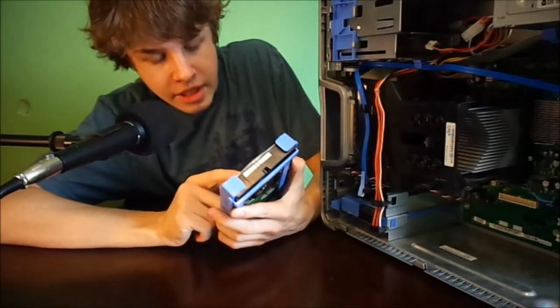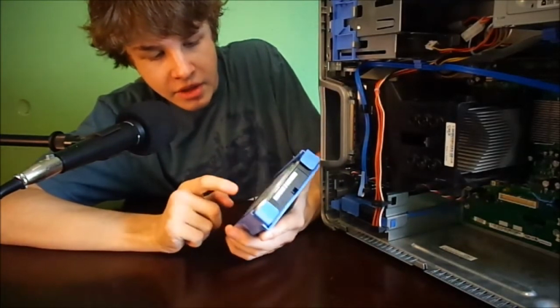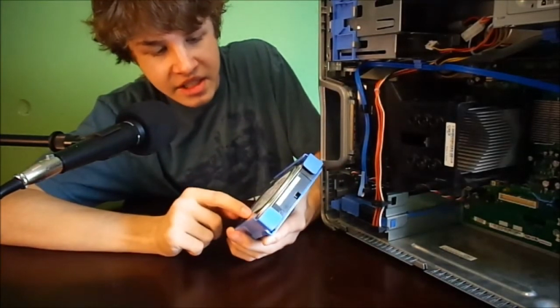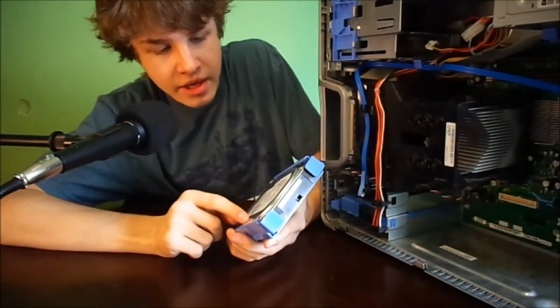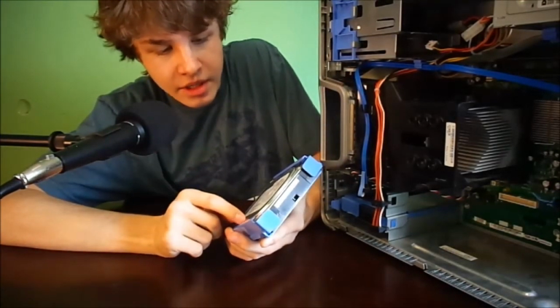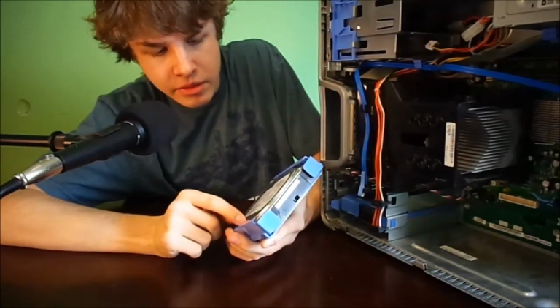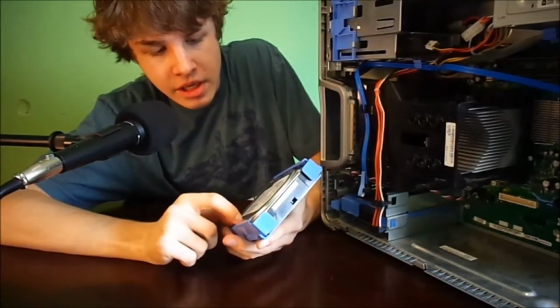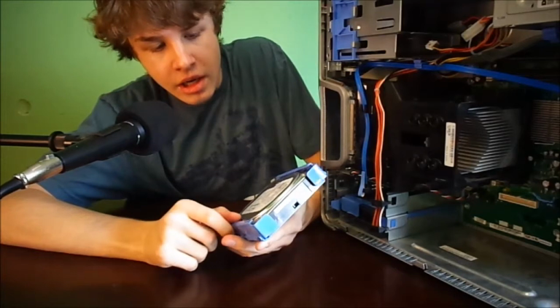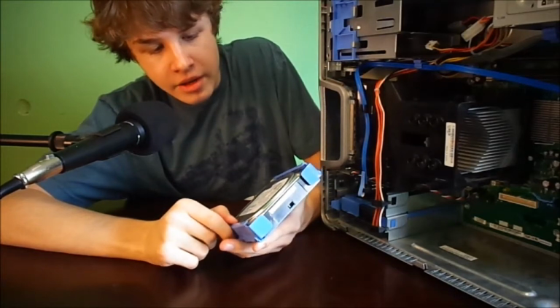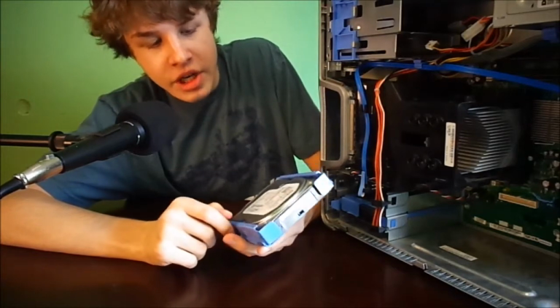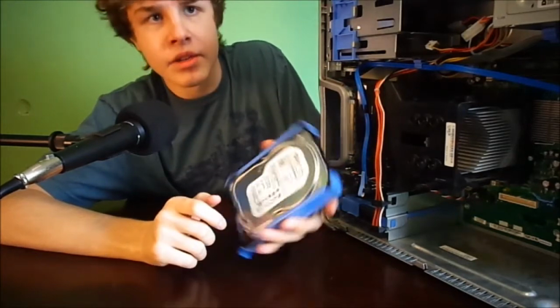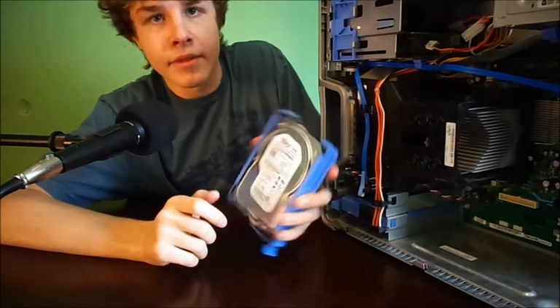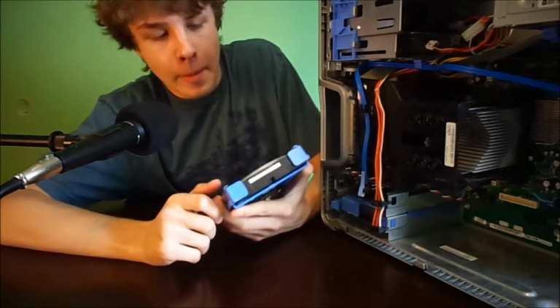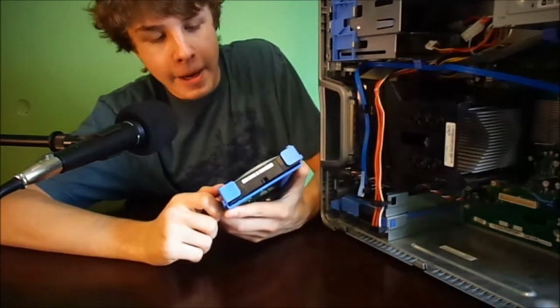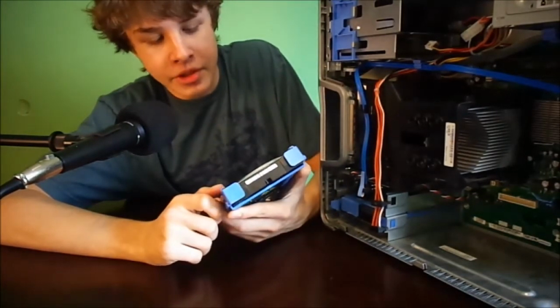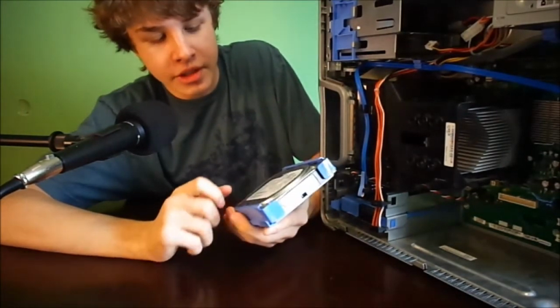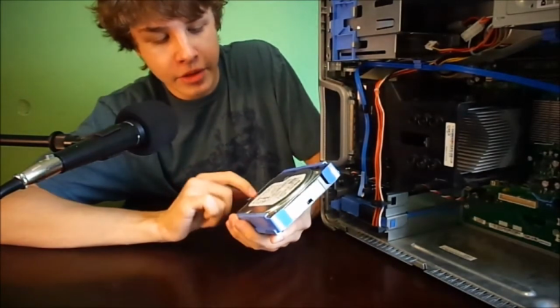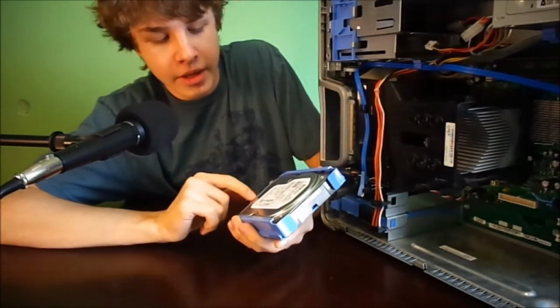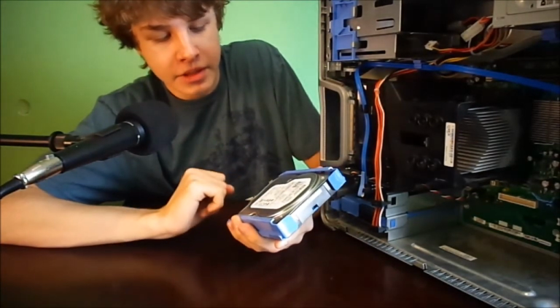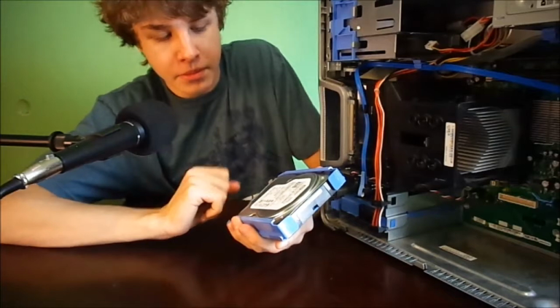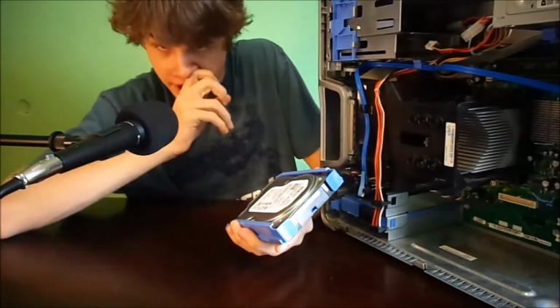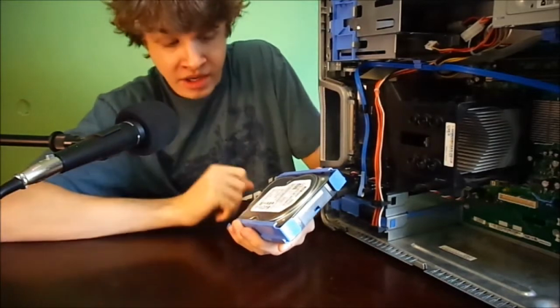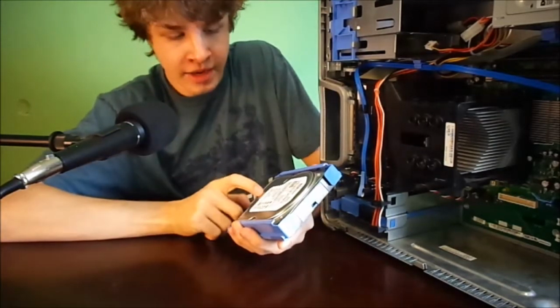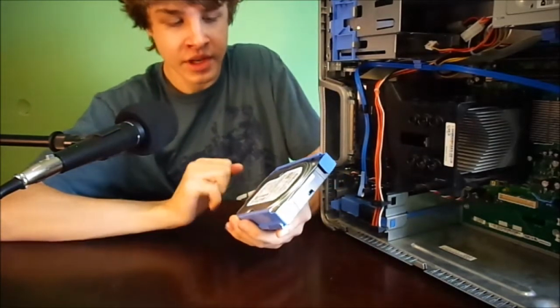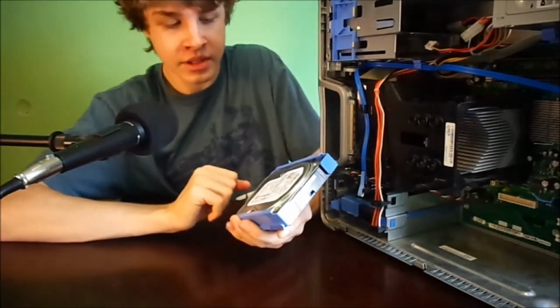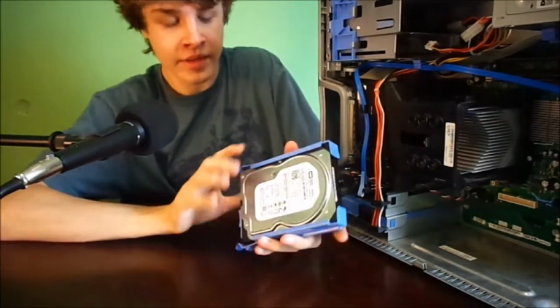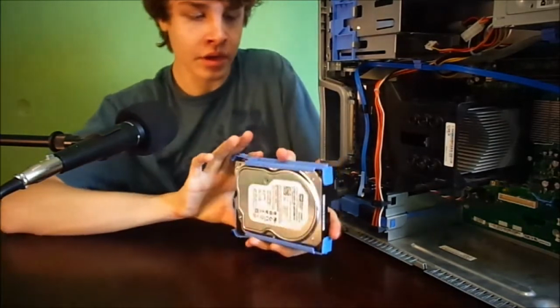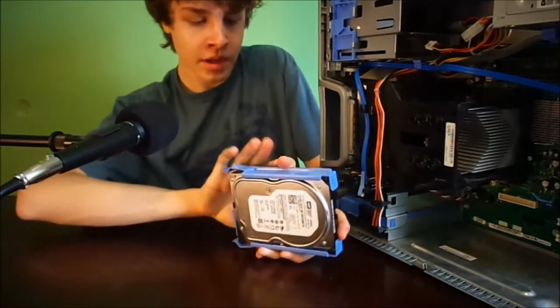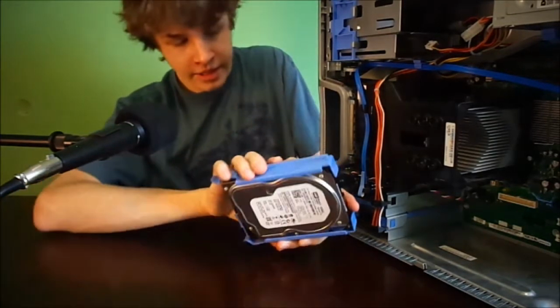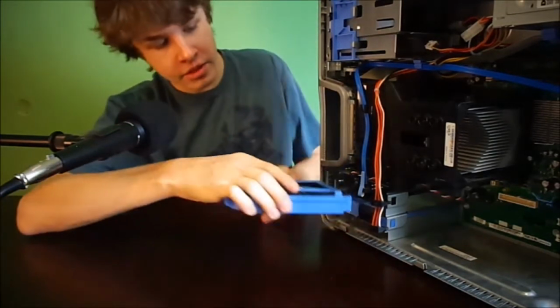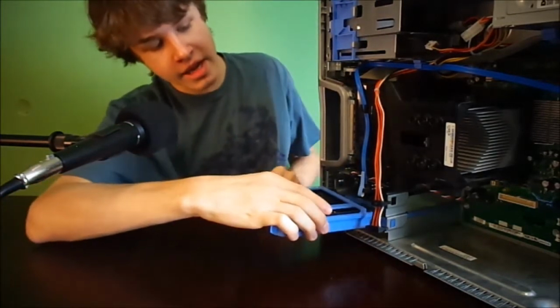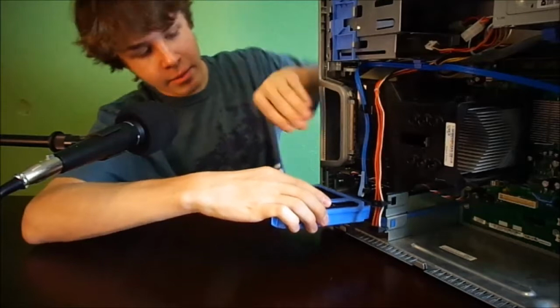Then here is the Western Digital Caviar SE drive — the WD800JD. This is just in there temporarily; it might actually just be the boot drive to have Windows 7 on since I already had that installed. It's only 80 gigabytes.